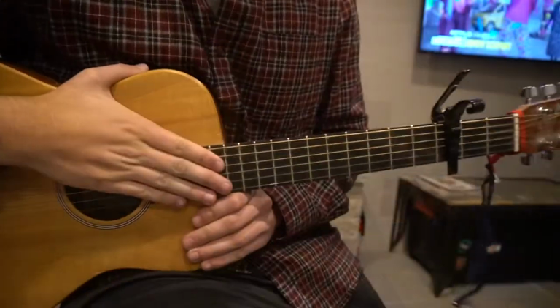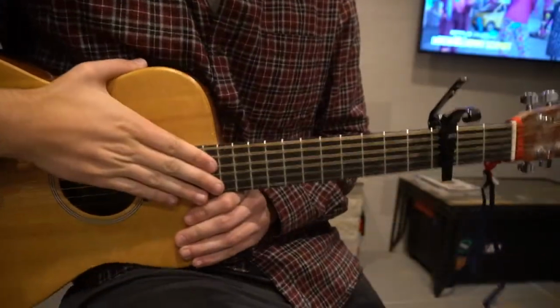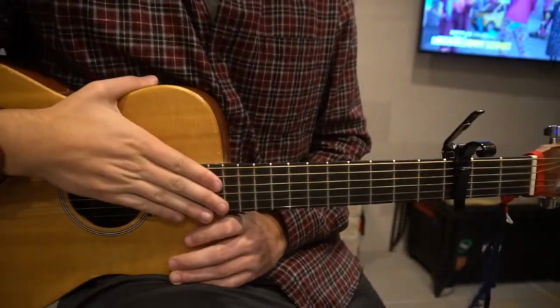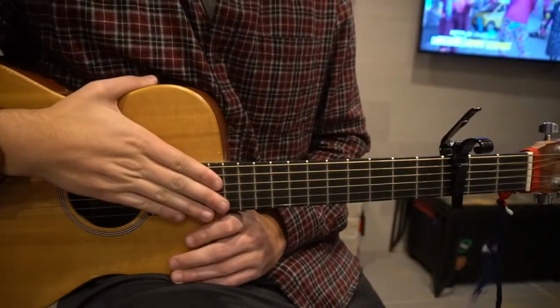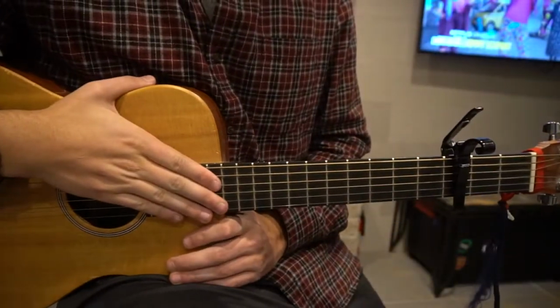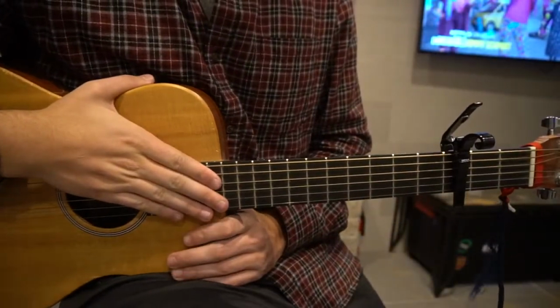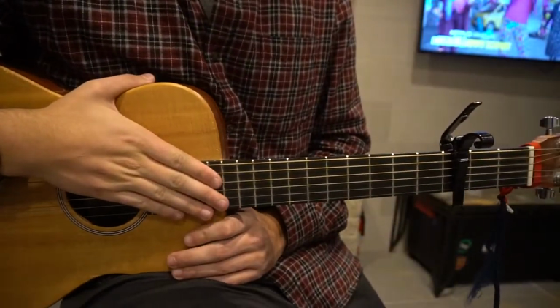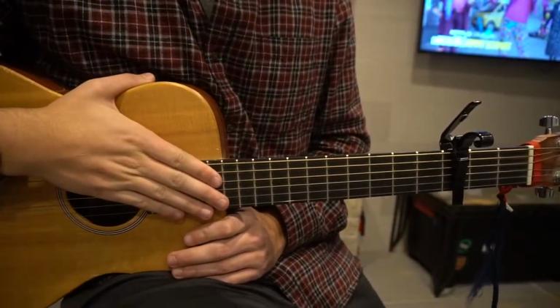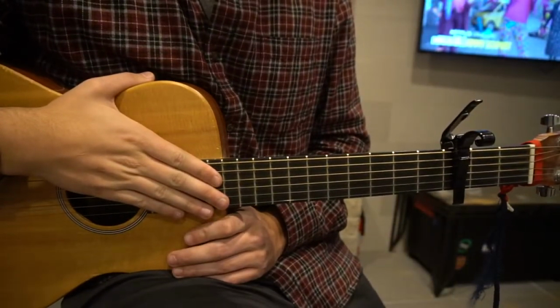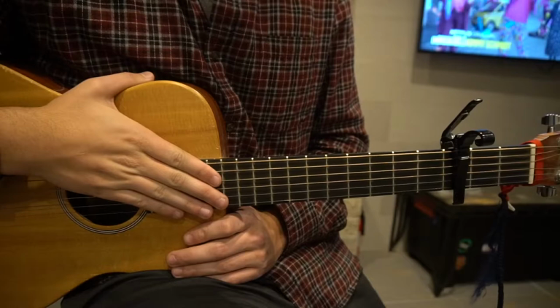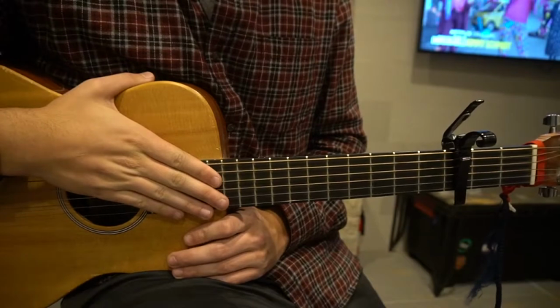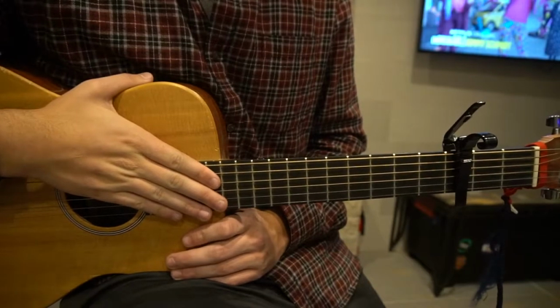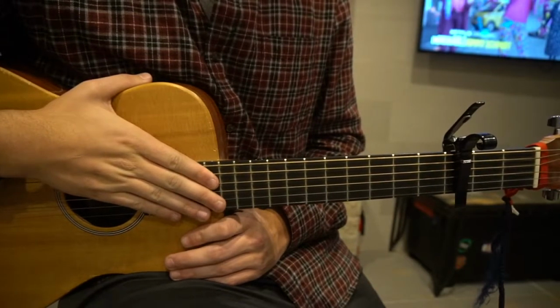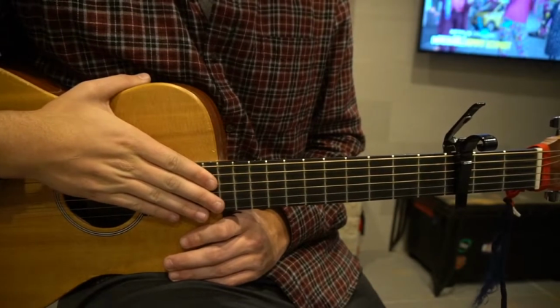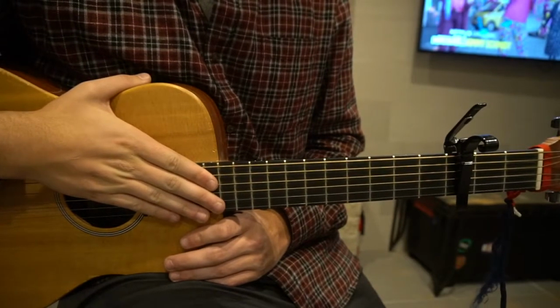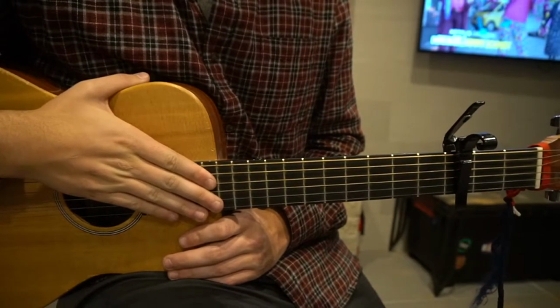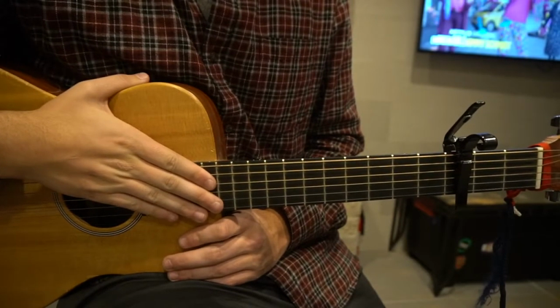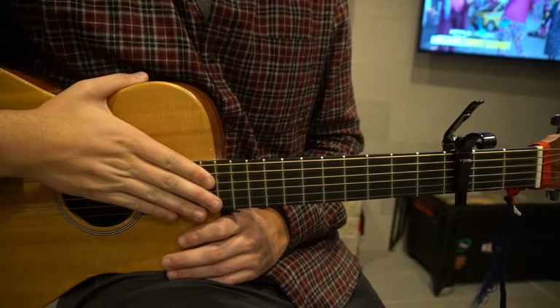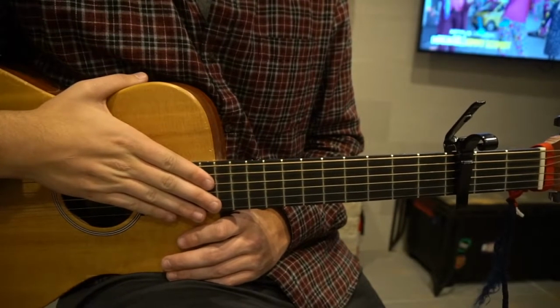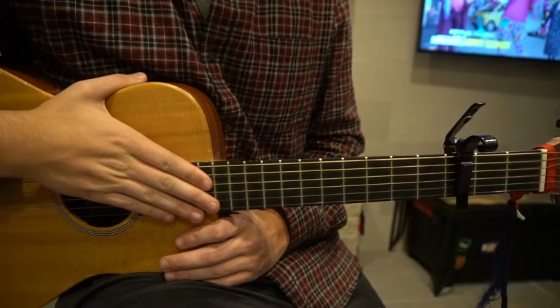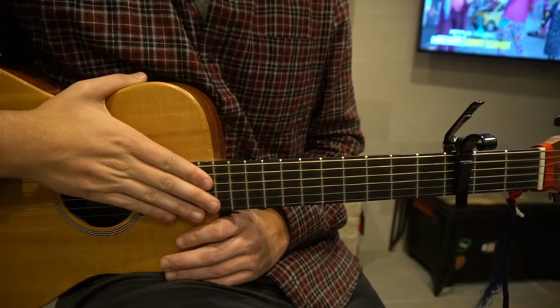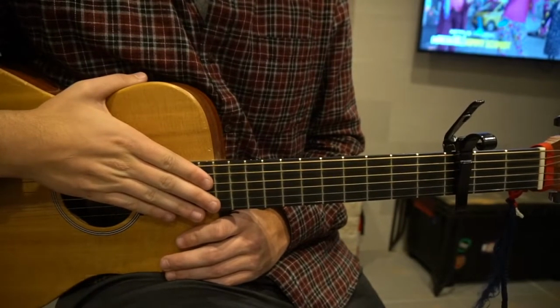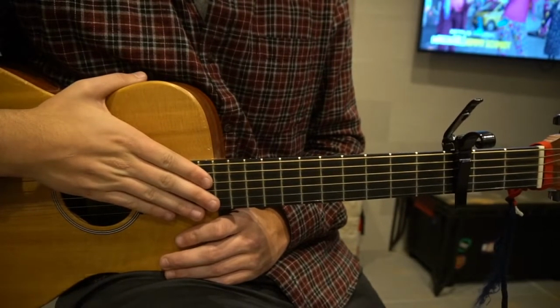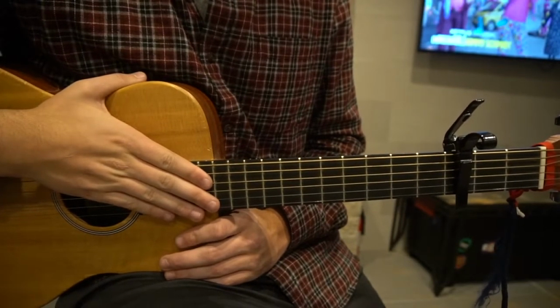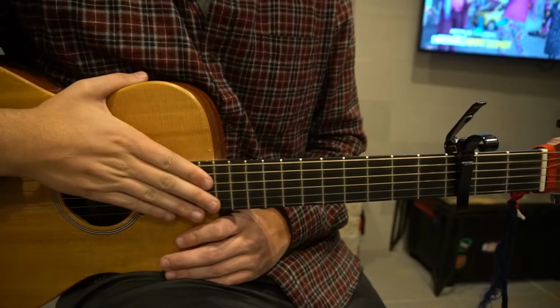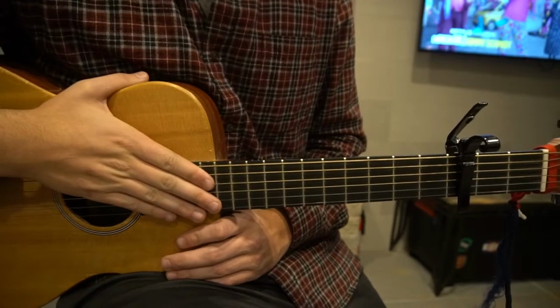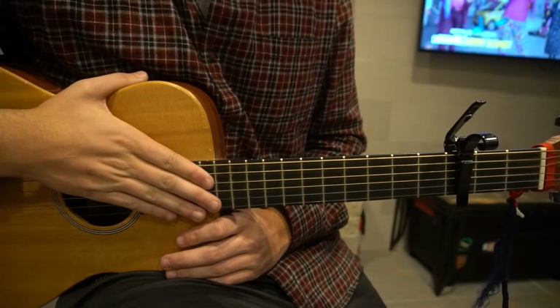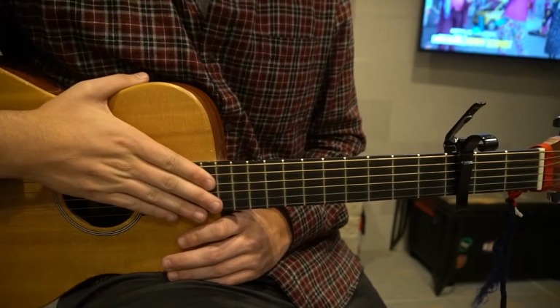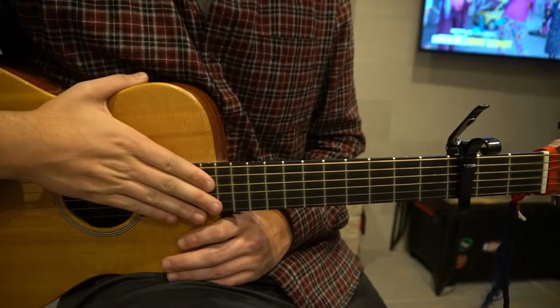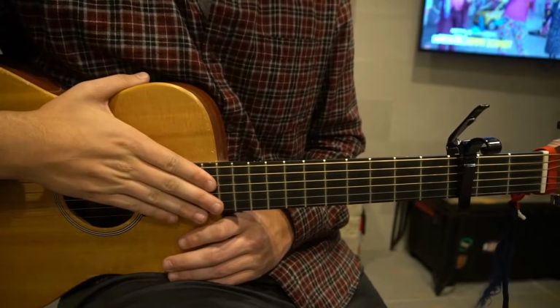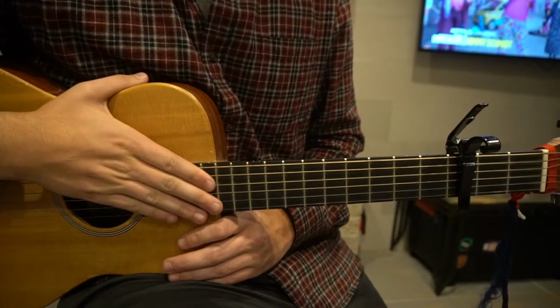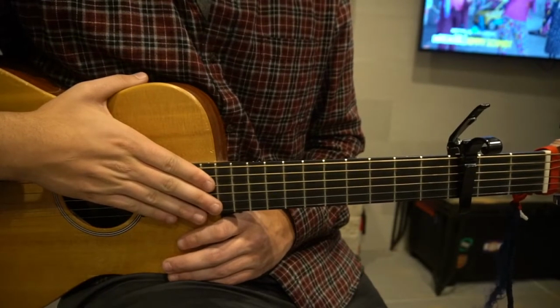Welcome to this tutorial on how to play Millionaire by Chris Stapleton. The song is brand new, there's no tabs out, so this is all me hearing it by ear. I'm going to teach you the verse, the chorus, and the pre-chorus.